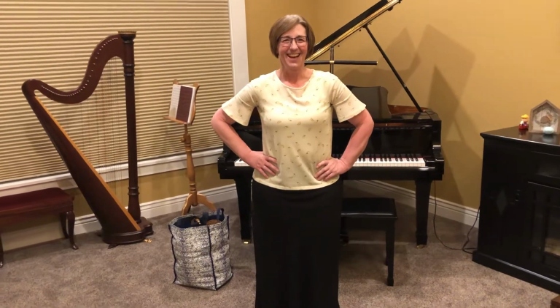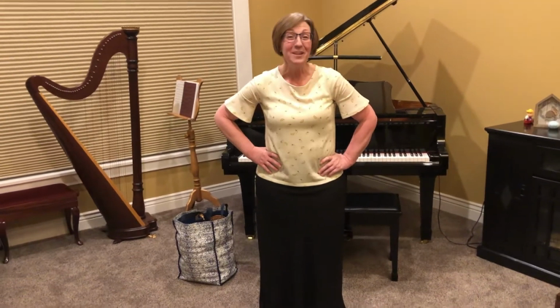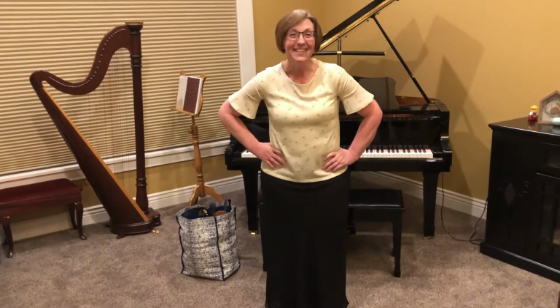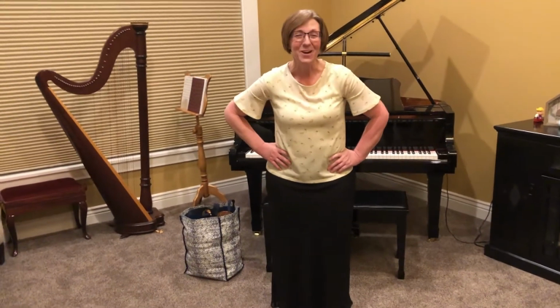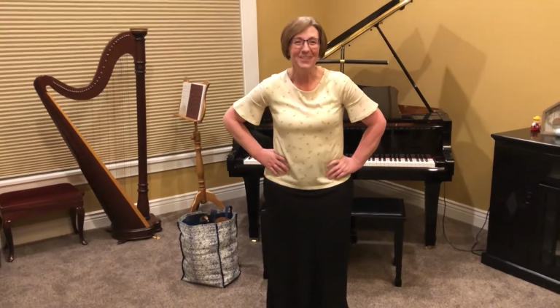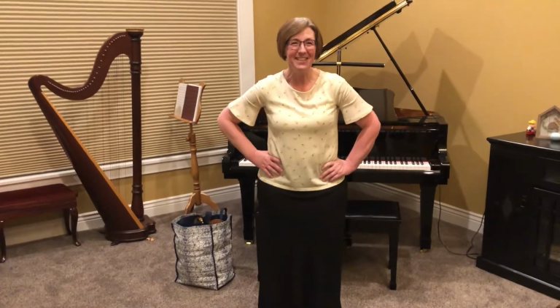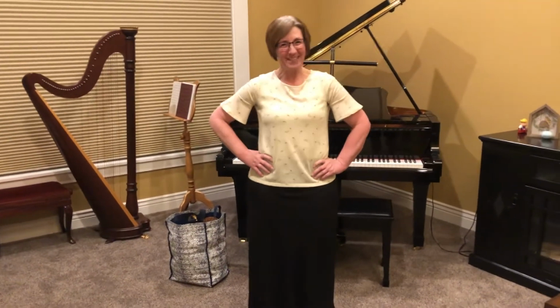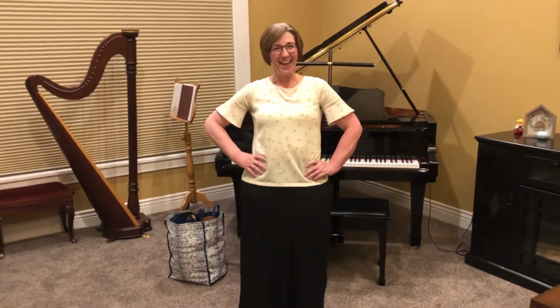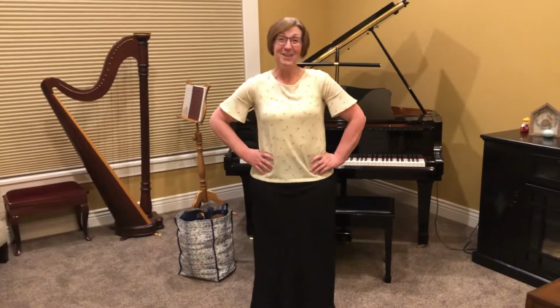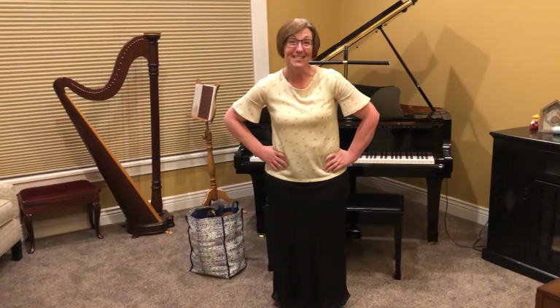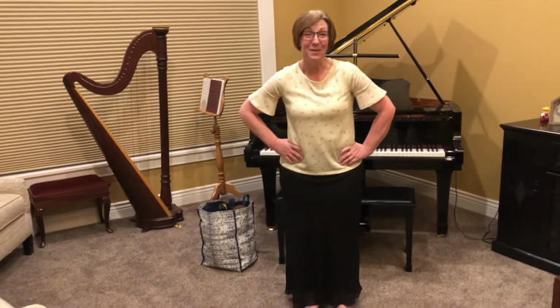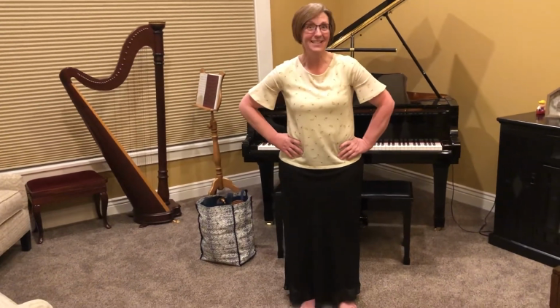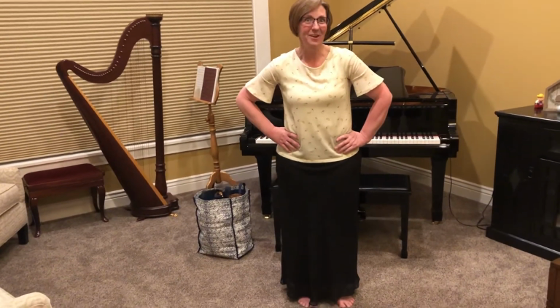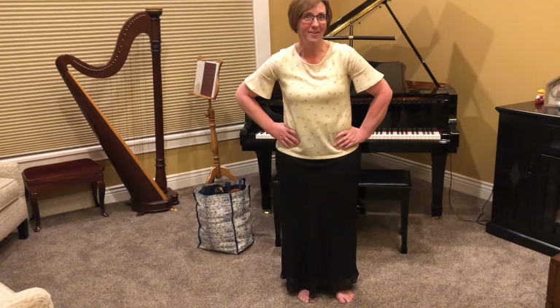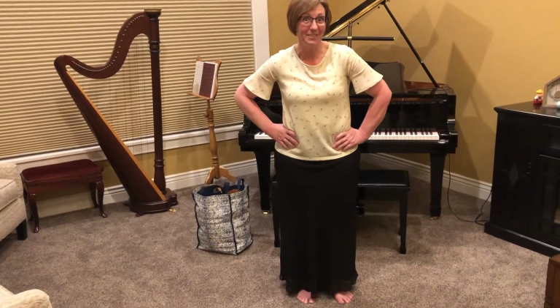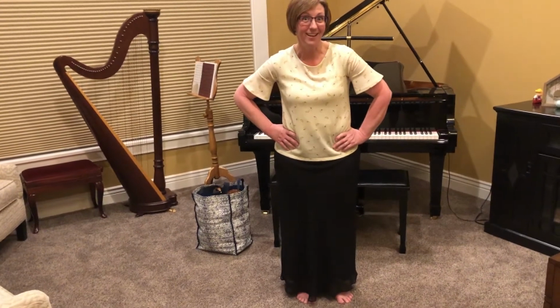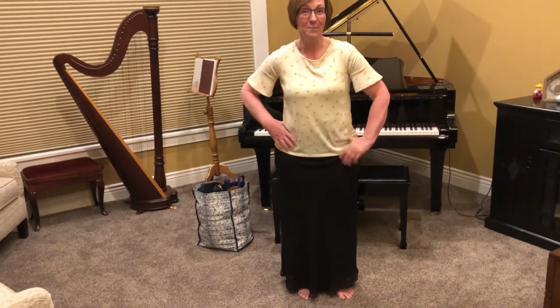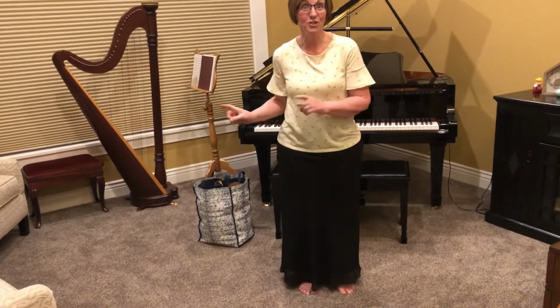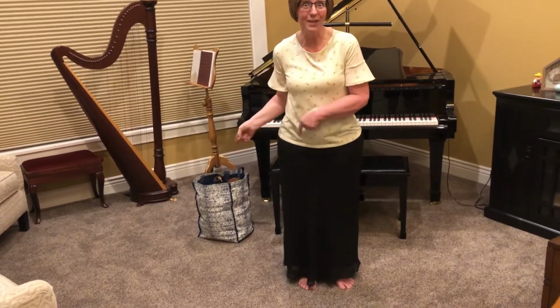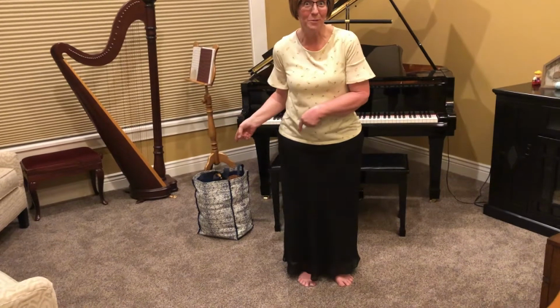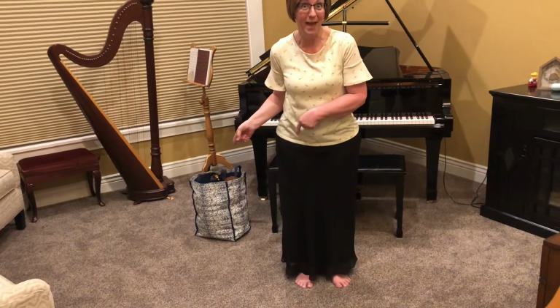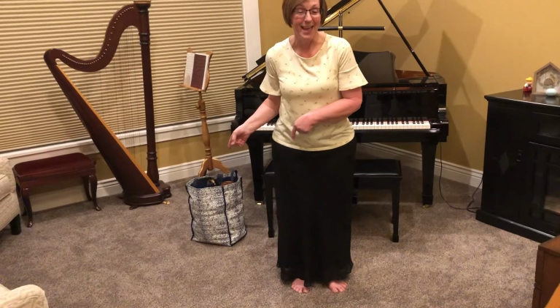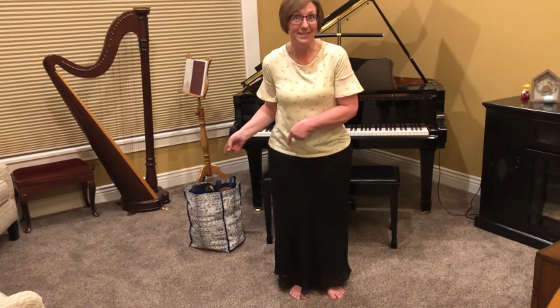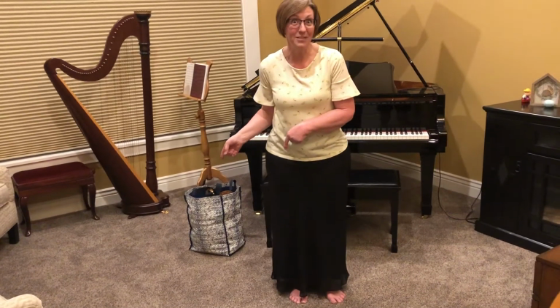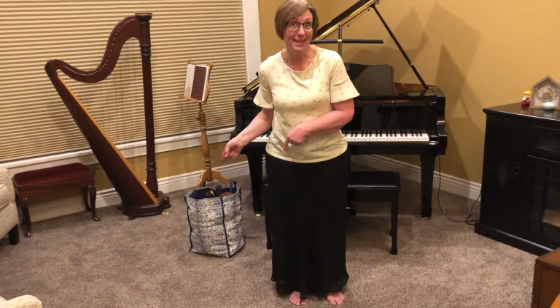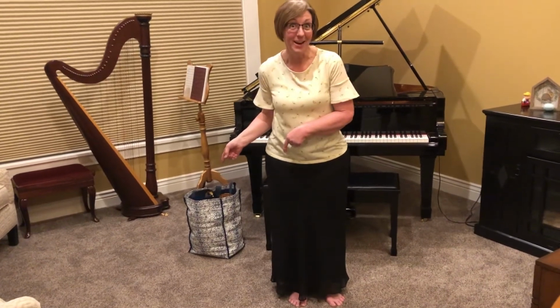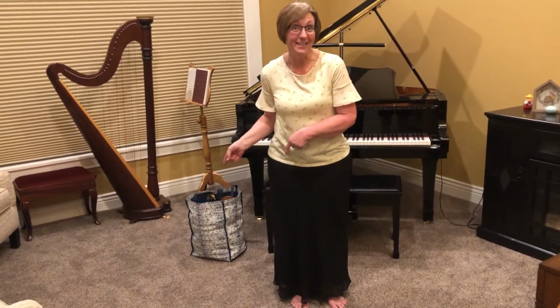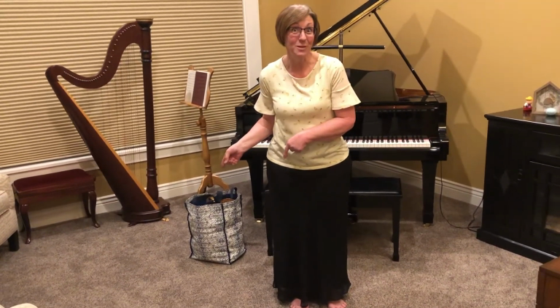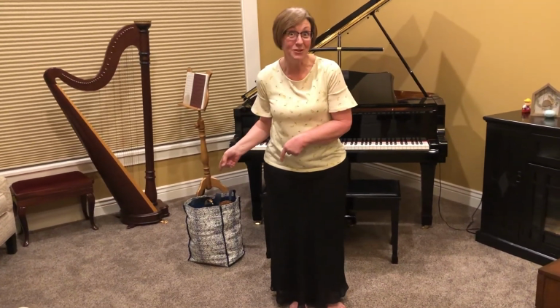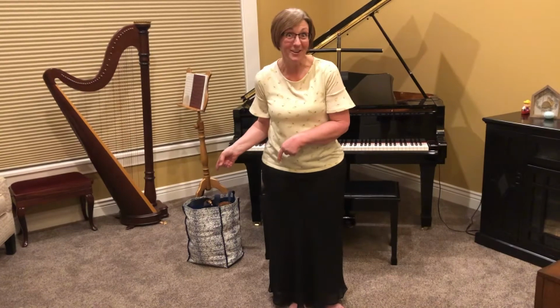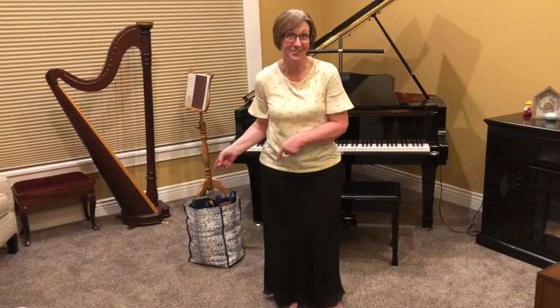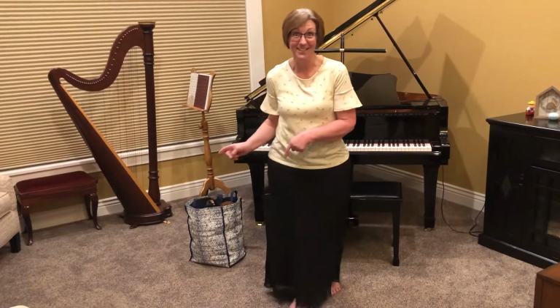Hi boys and girls! I hope you're ready for music time today. I'm so excited because instead of starting with an activity song, I'm going to go straight into my music bag and see if there's something in there that can tell us what to do for our activity song today.